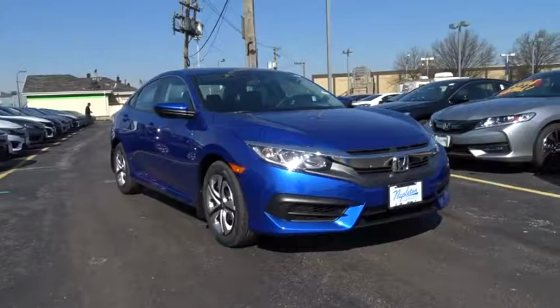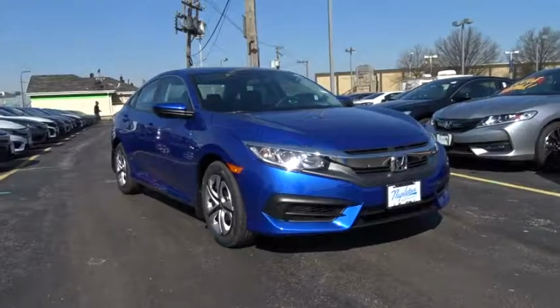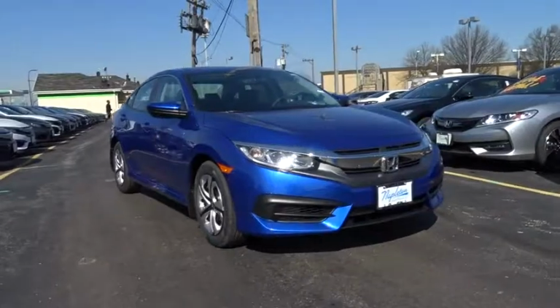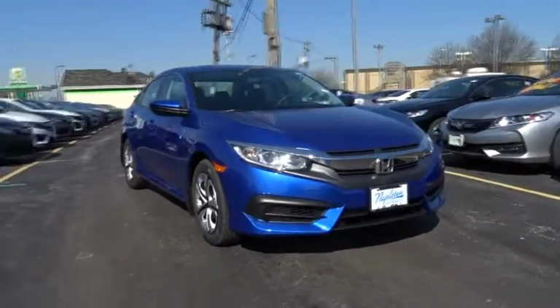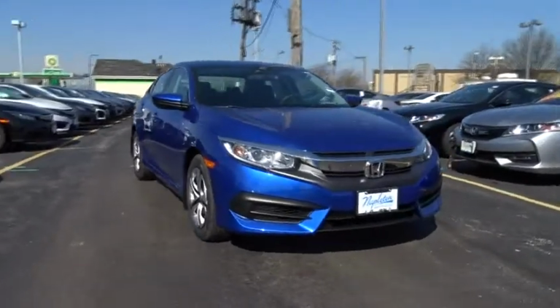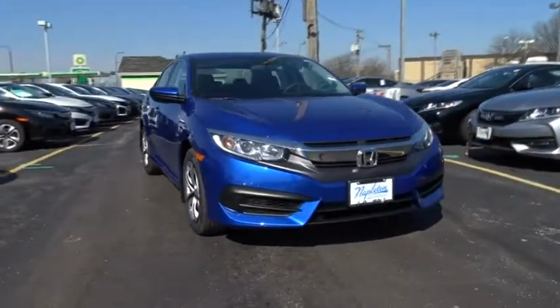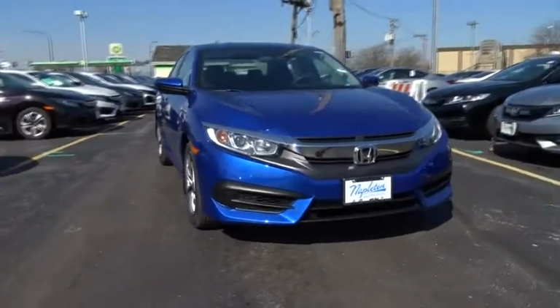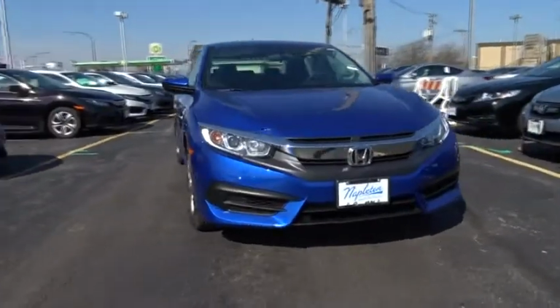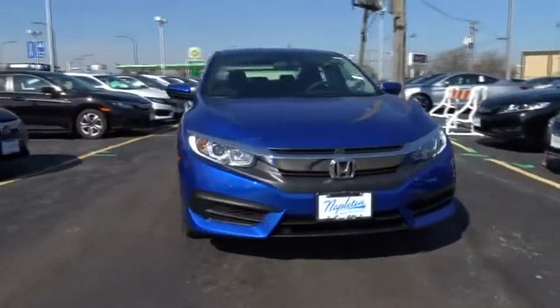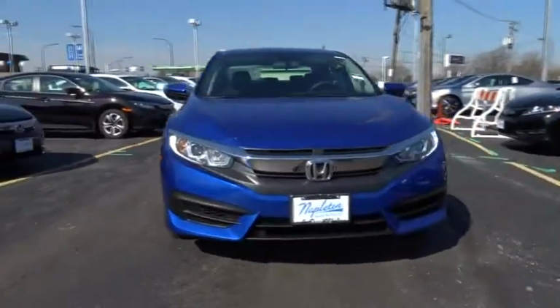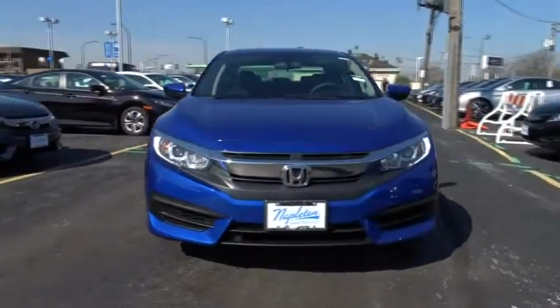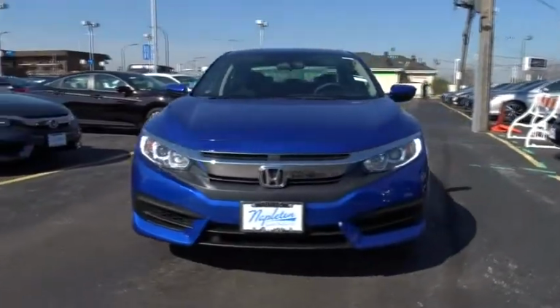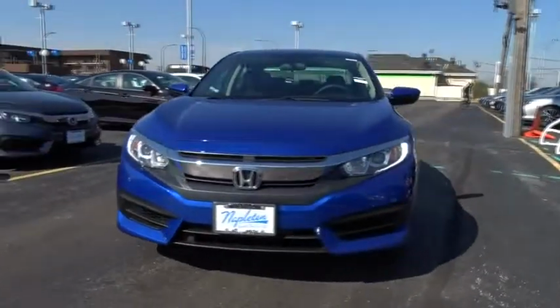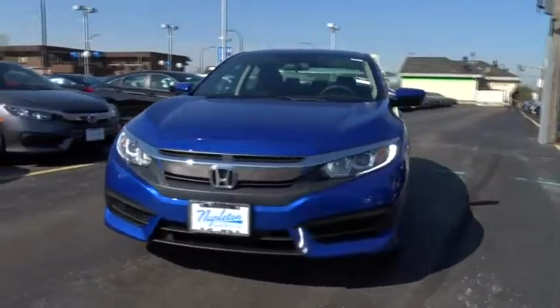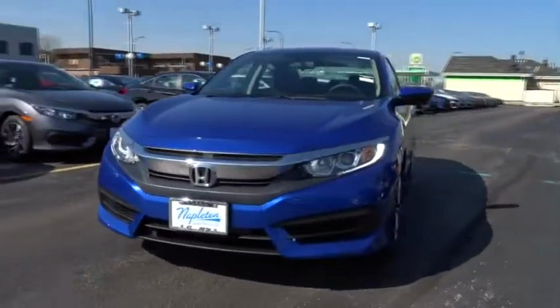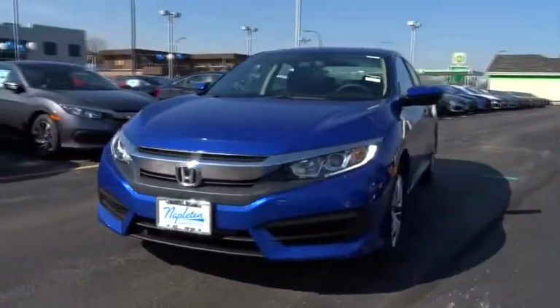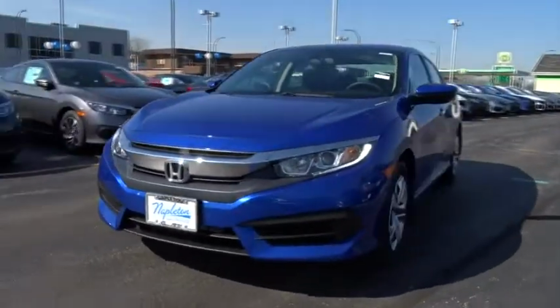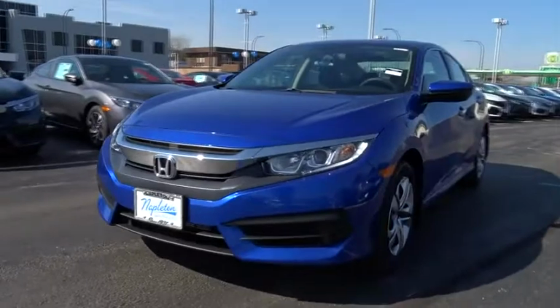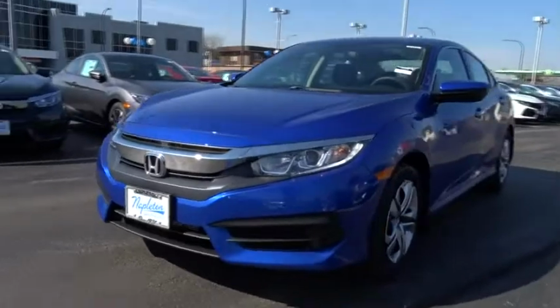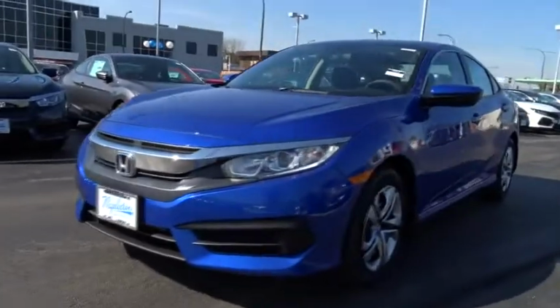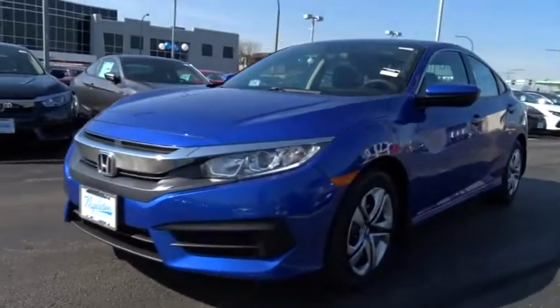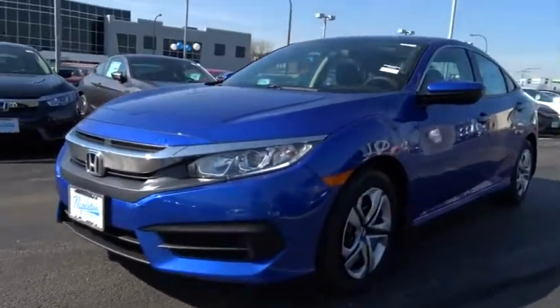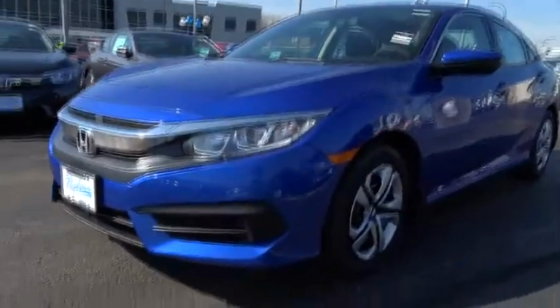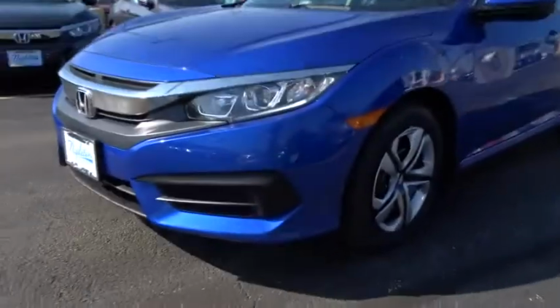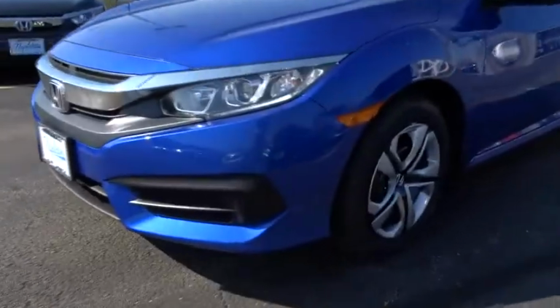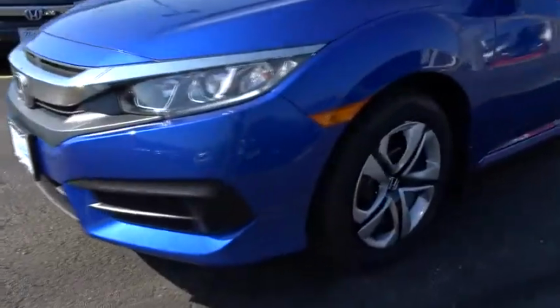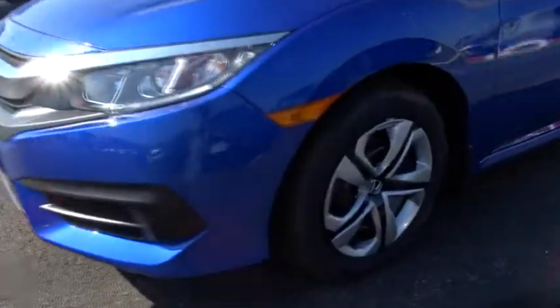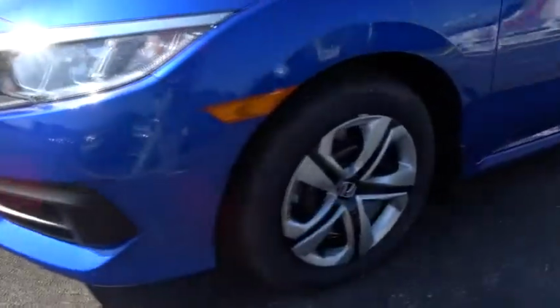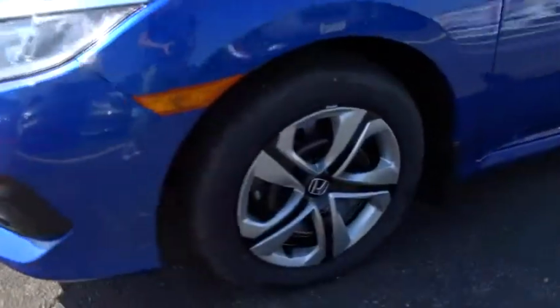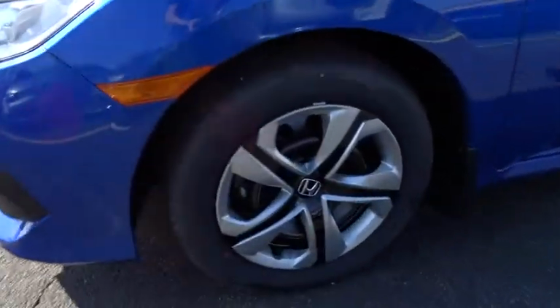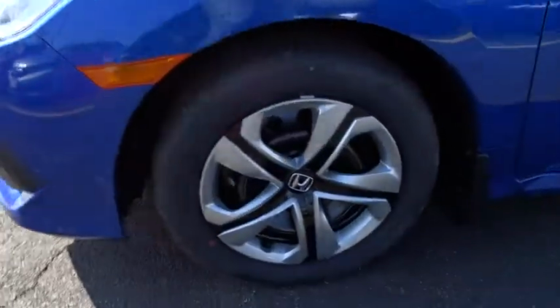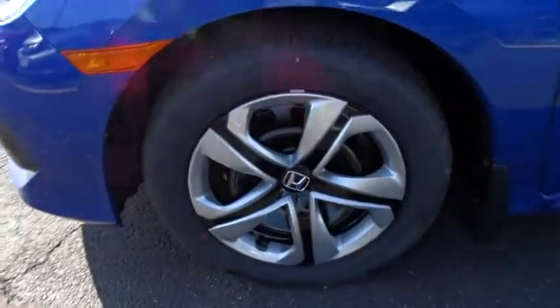The 2017 Honda Civic. Practical, awesome gas mileage, and incredibly reliable. This vehicle has less than 100 miles.